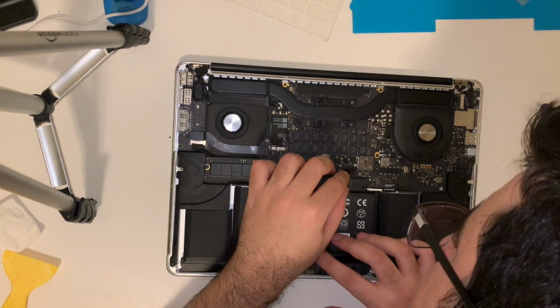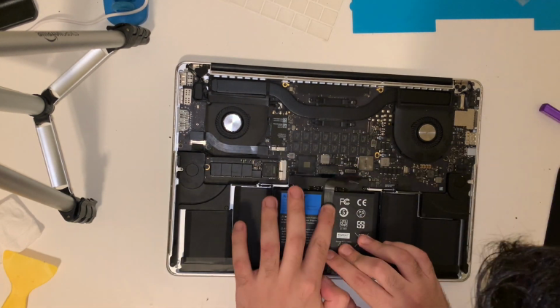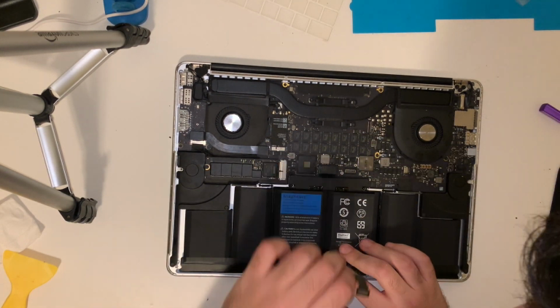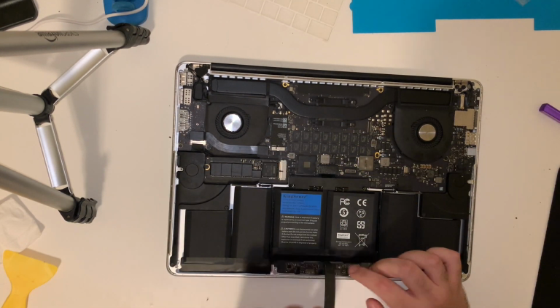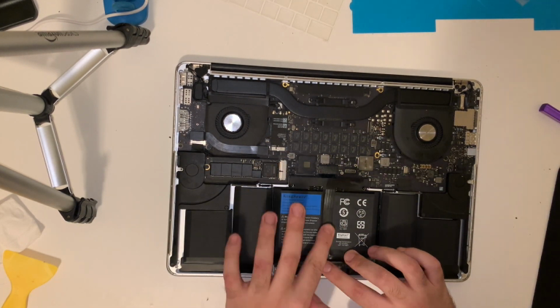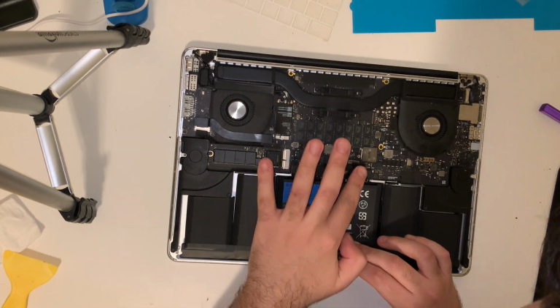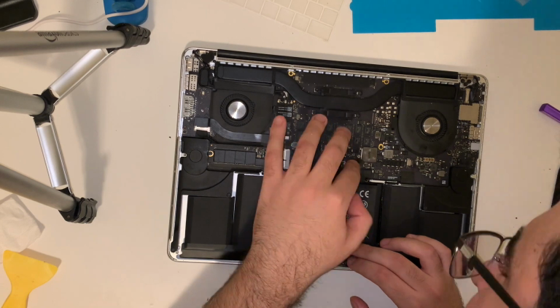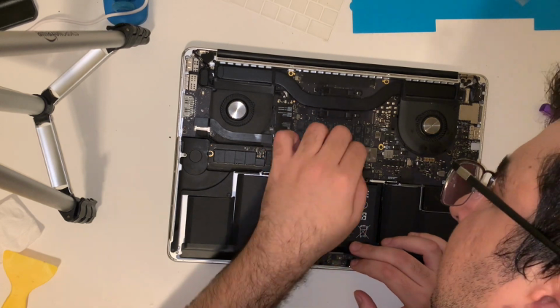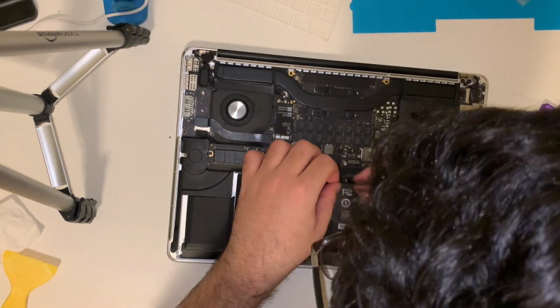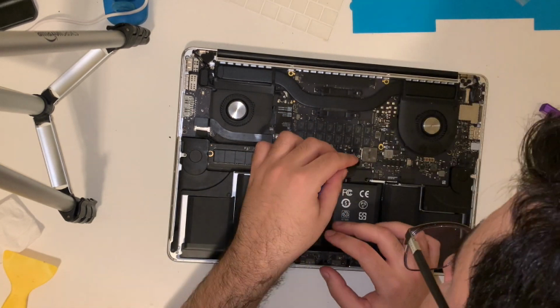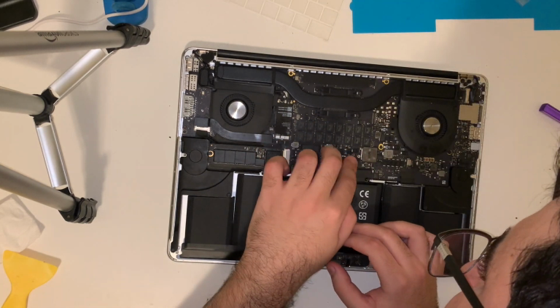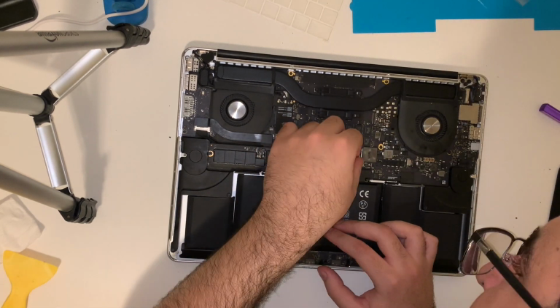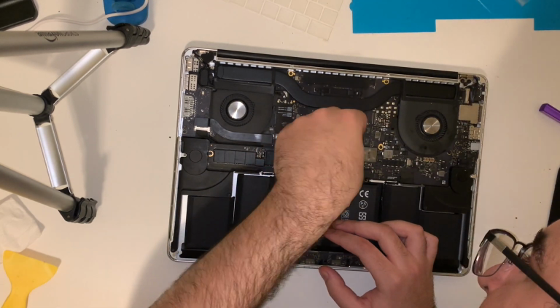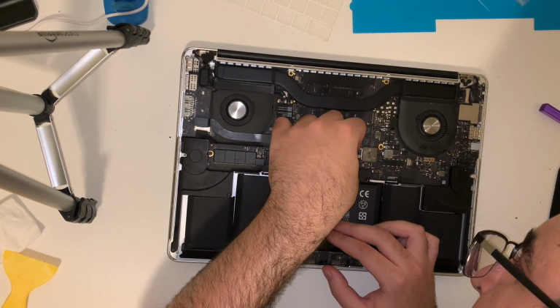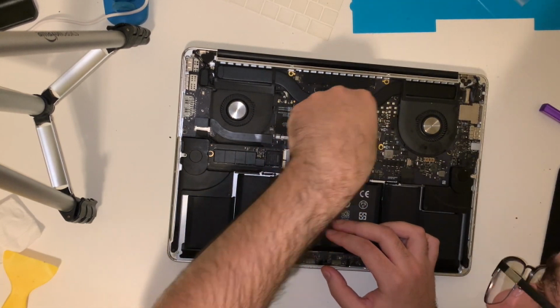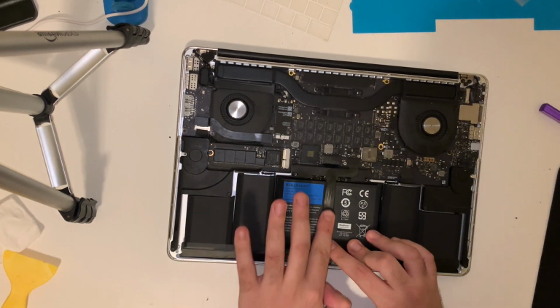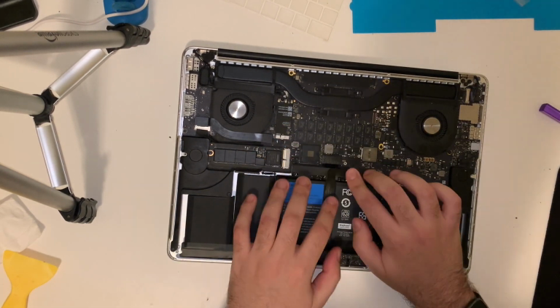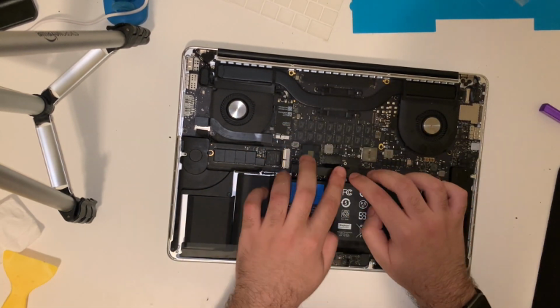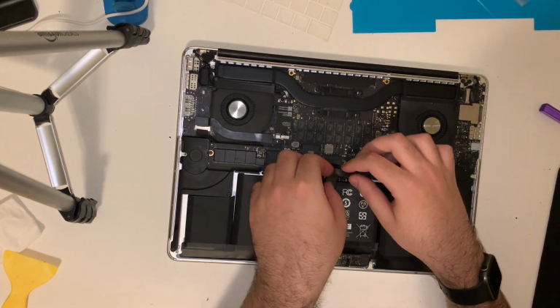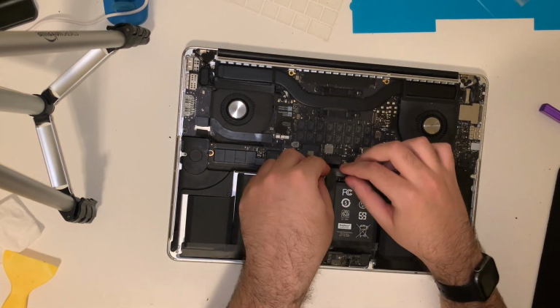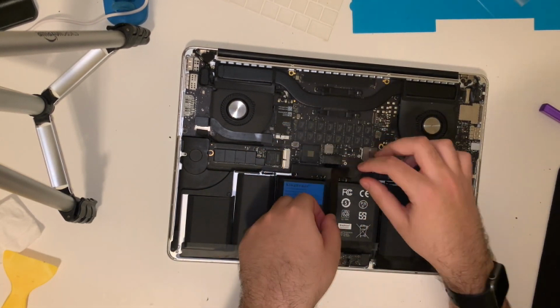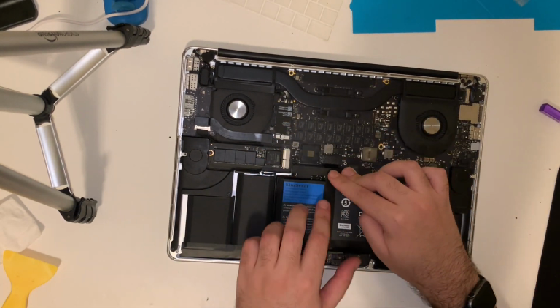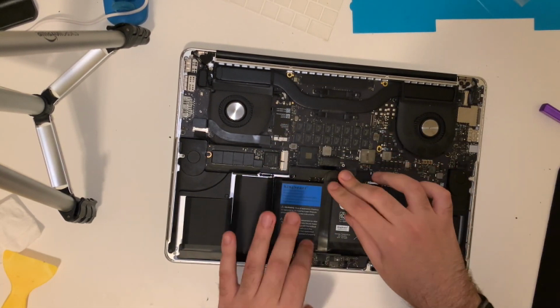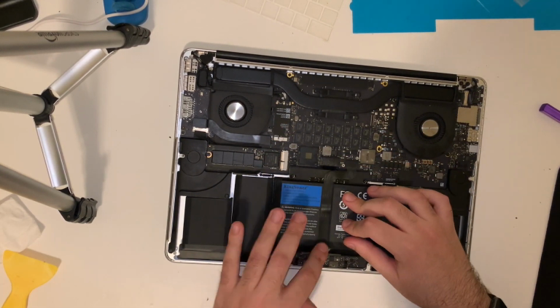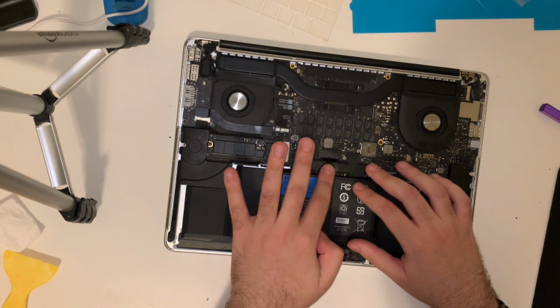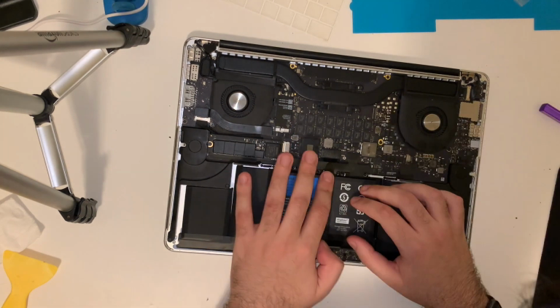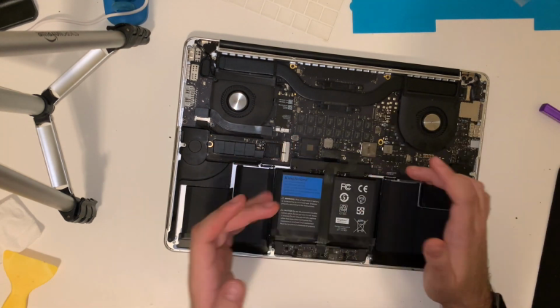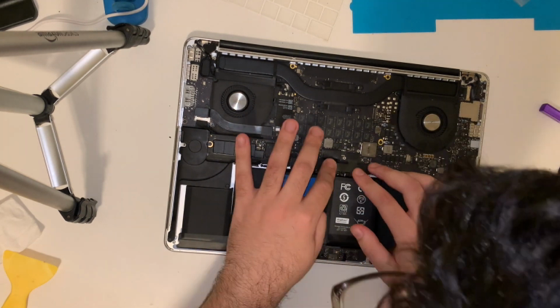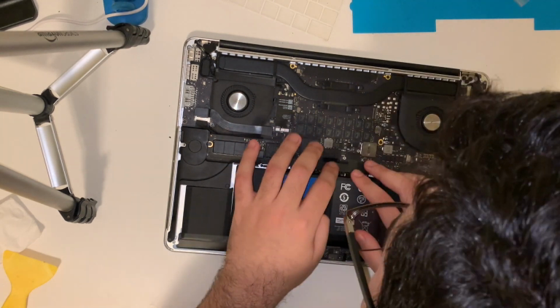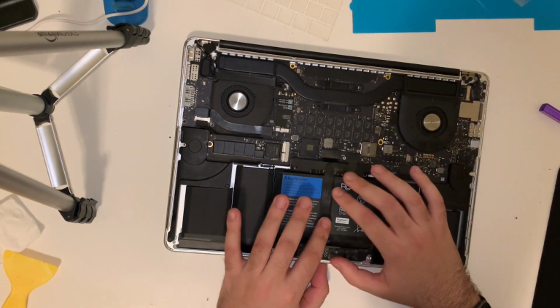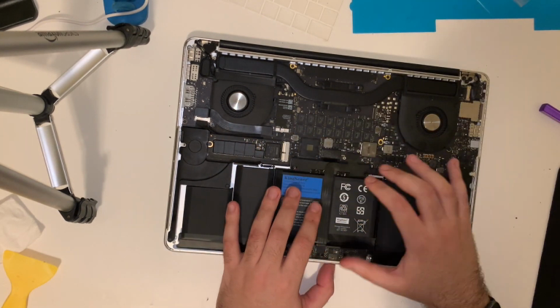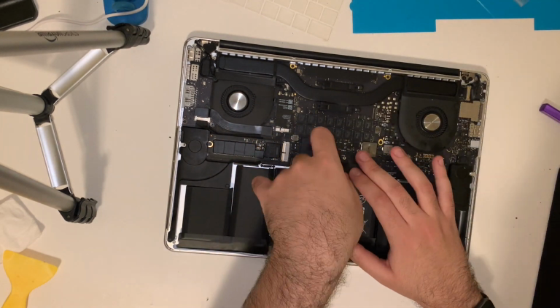We're going to put the trackpad ribbon cable back down and reconnect it, put the cover back in place for the connector, reinstall the two screws, and hold that down as well.